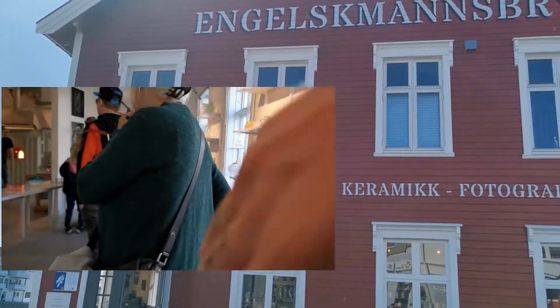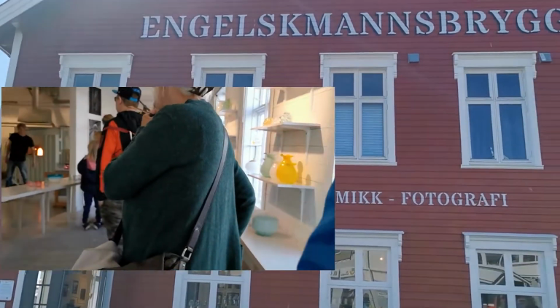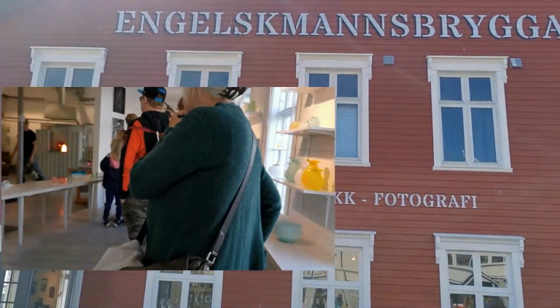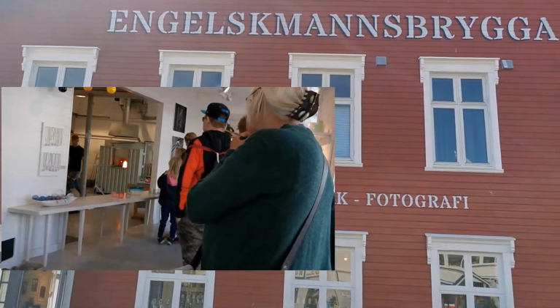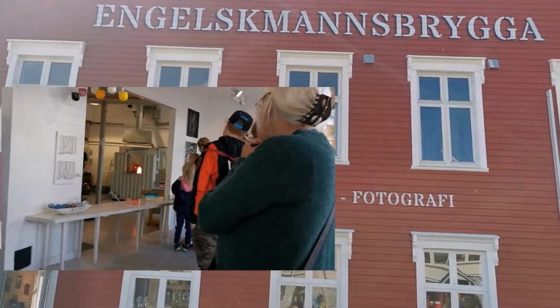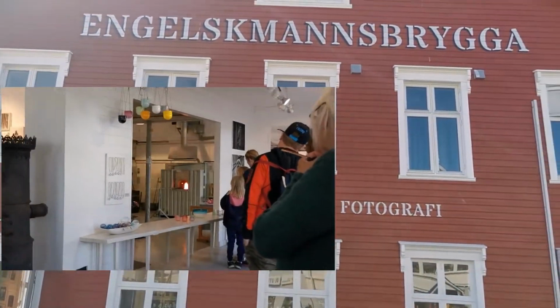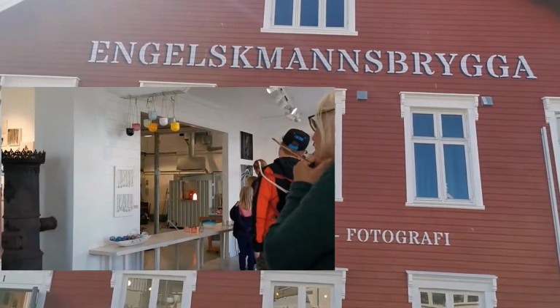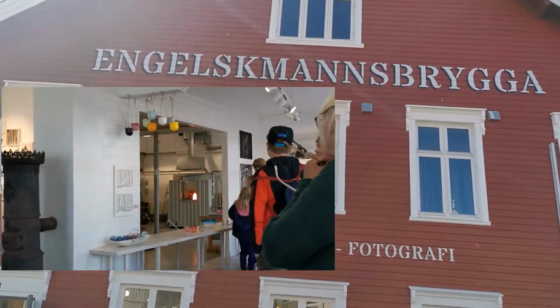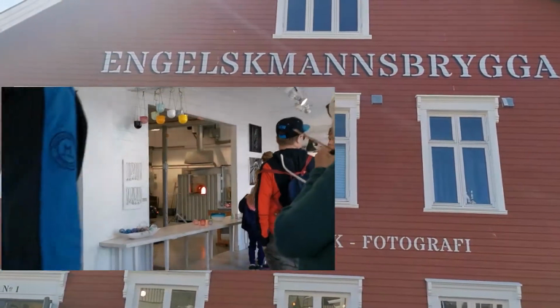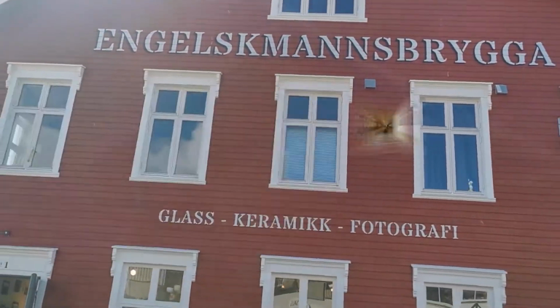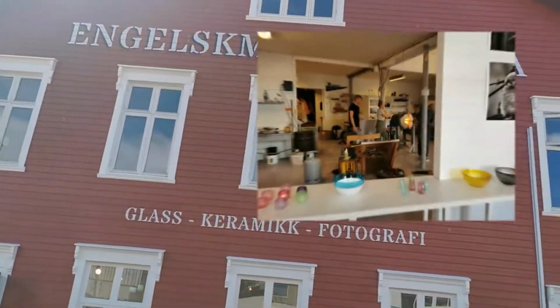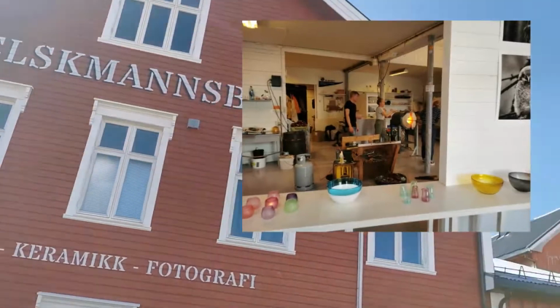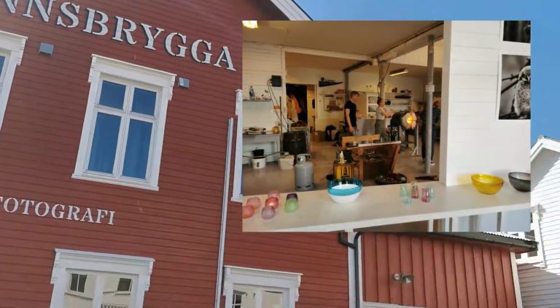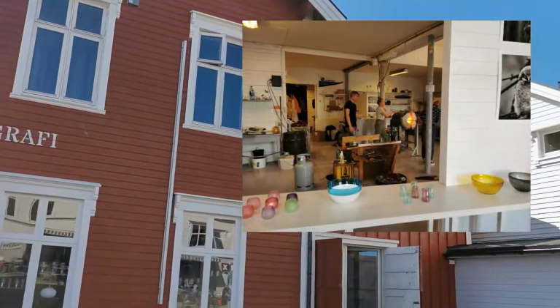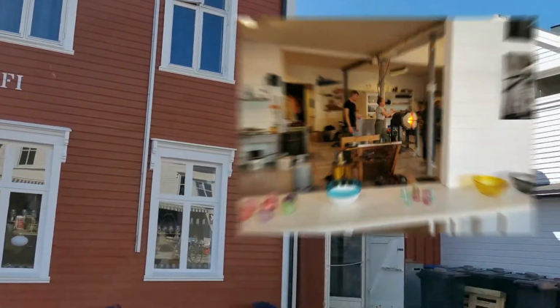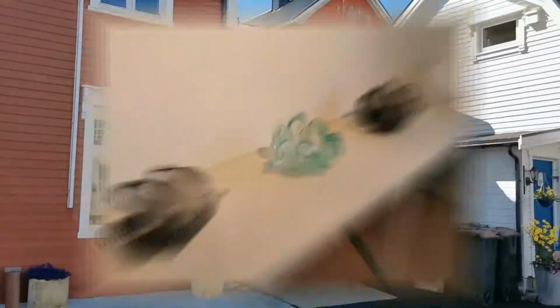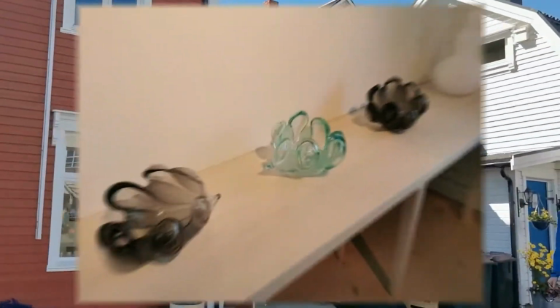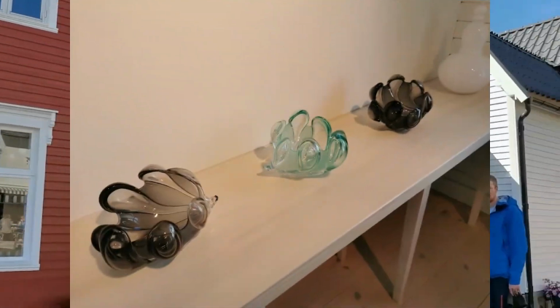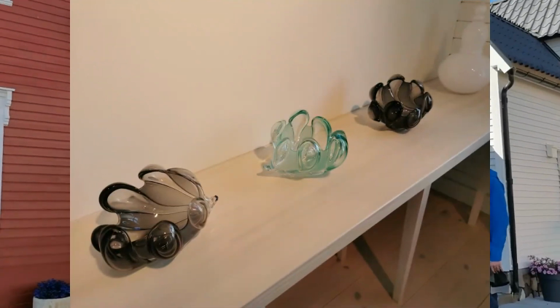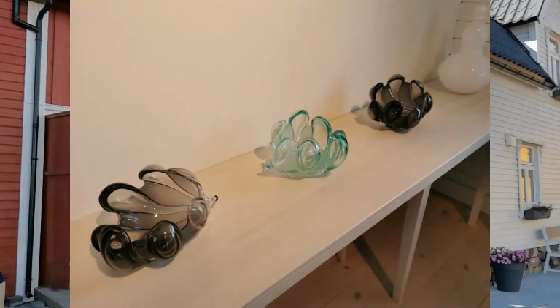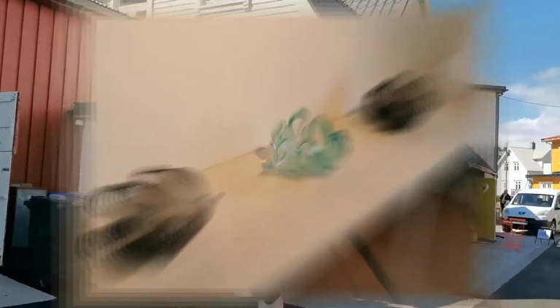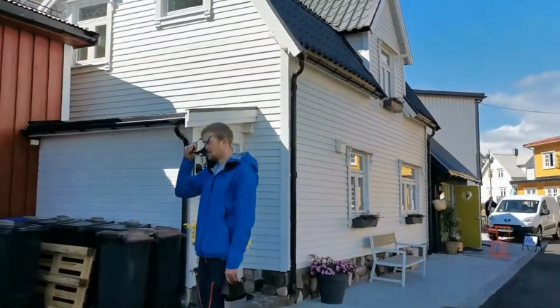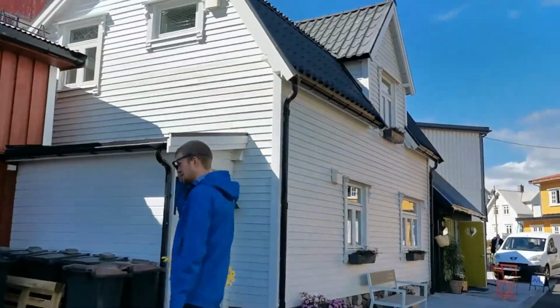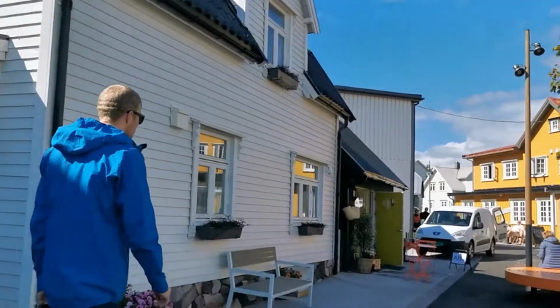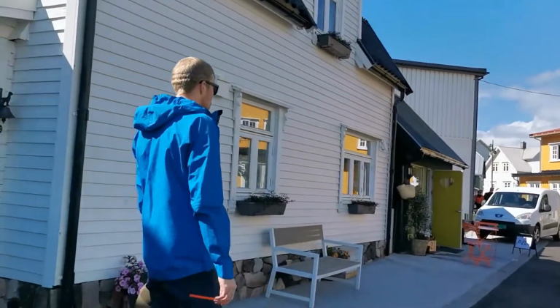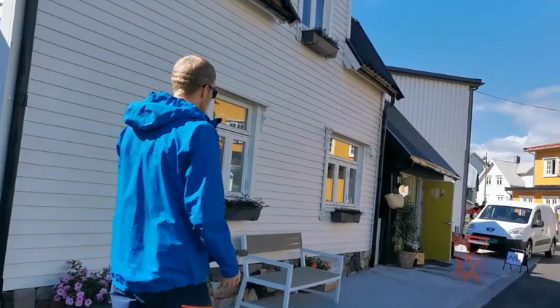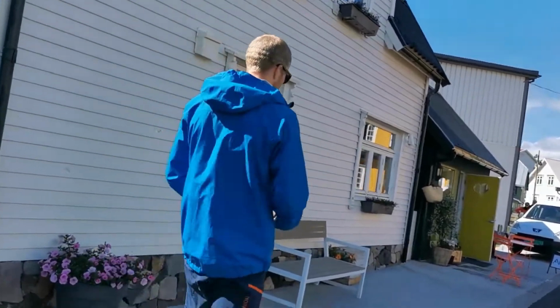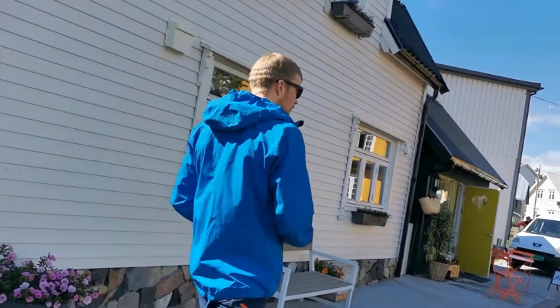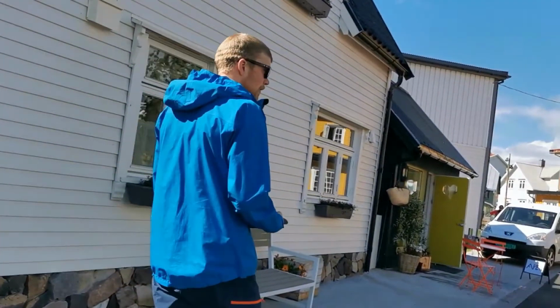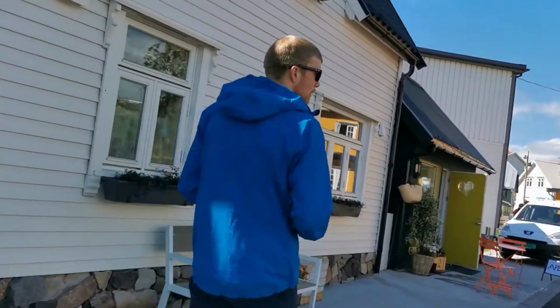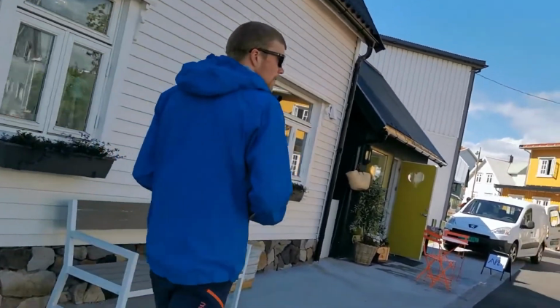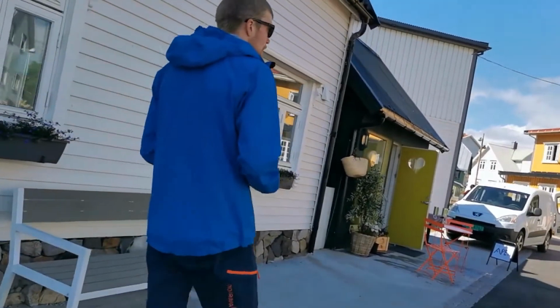We are in a glass and ceramic photography shop. We can't film inside, so I just took pictures. They are making glasses inside.